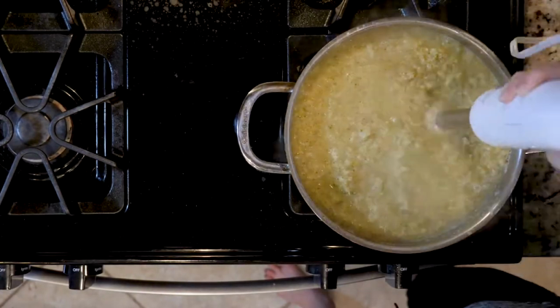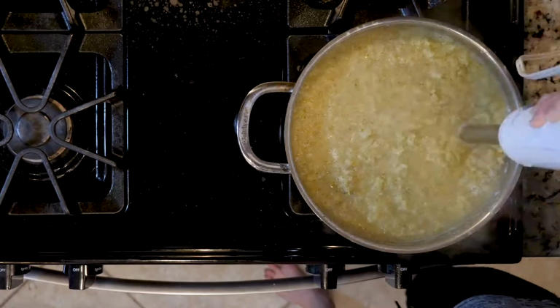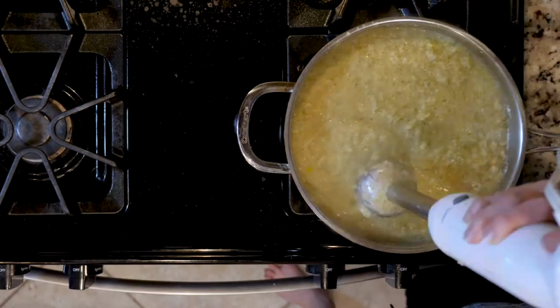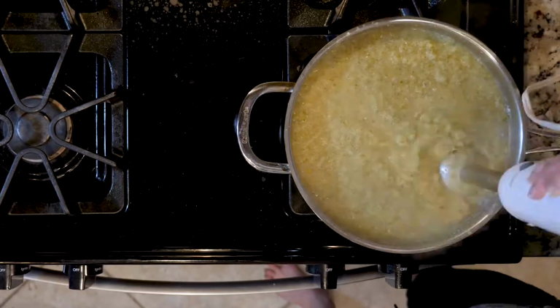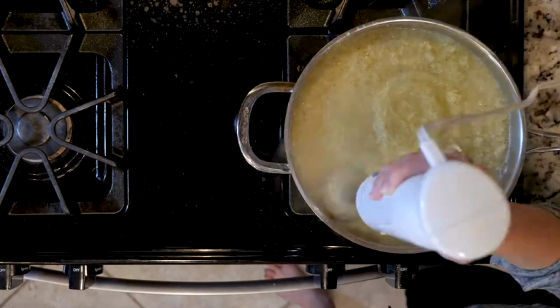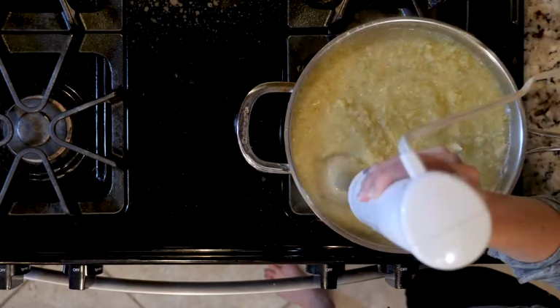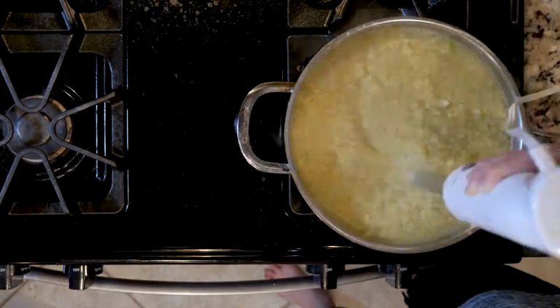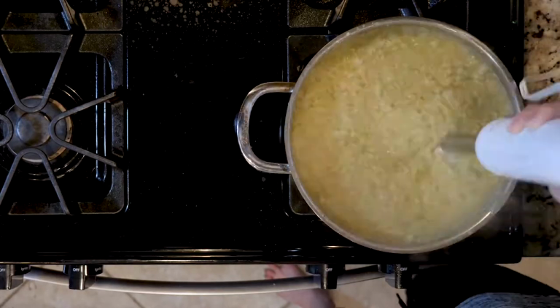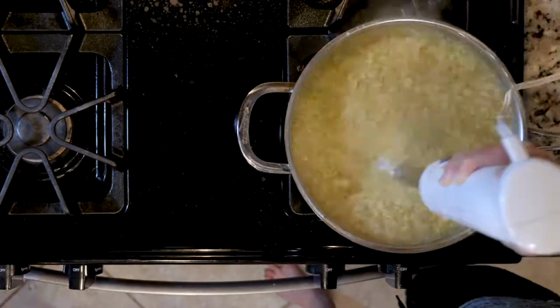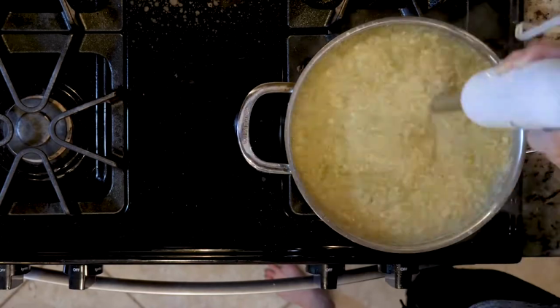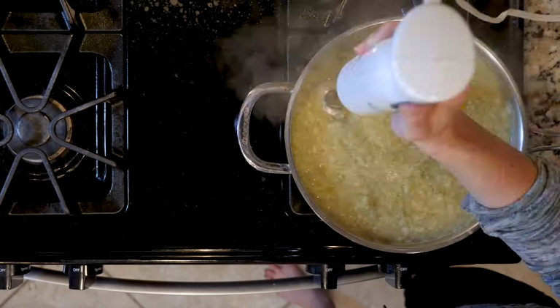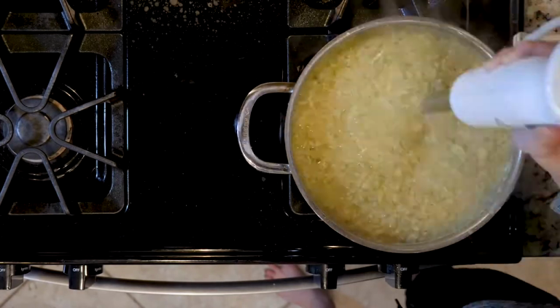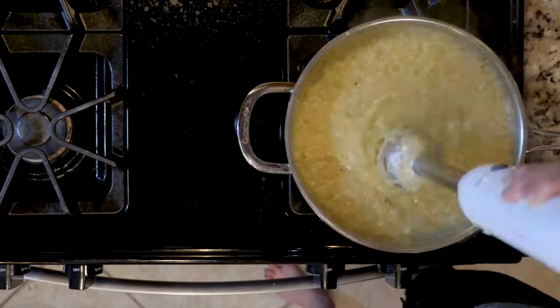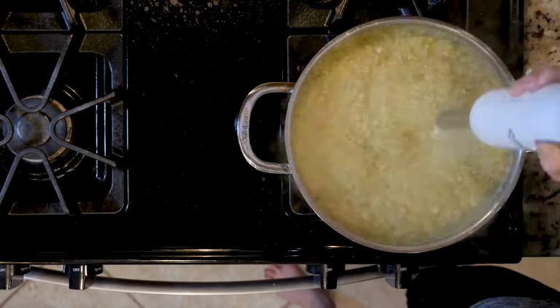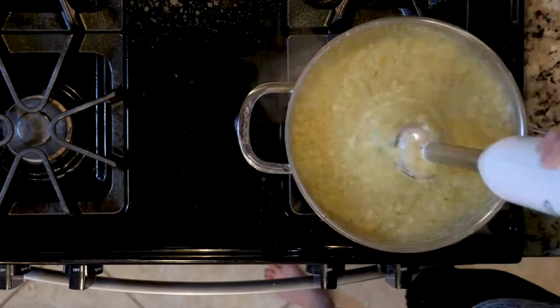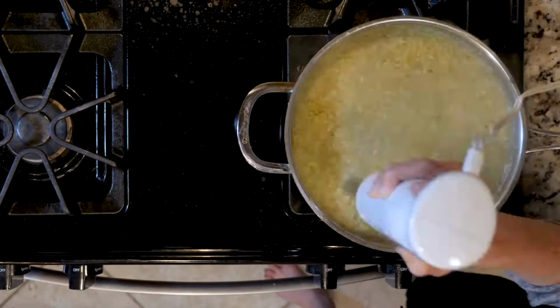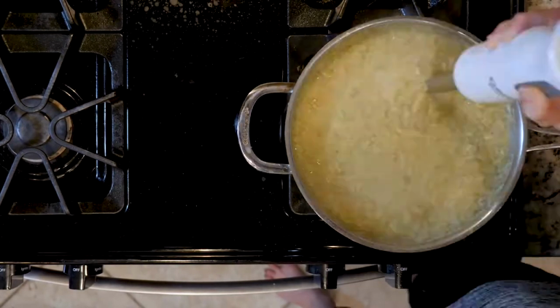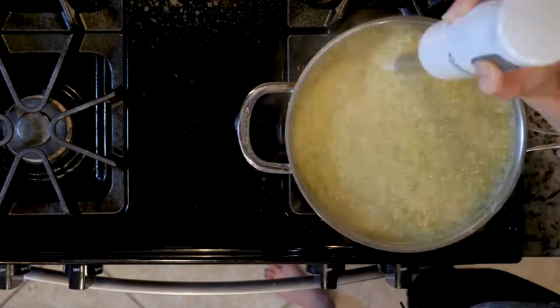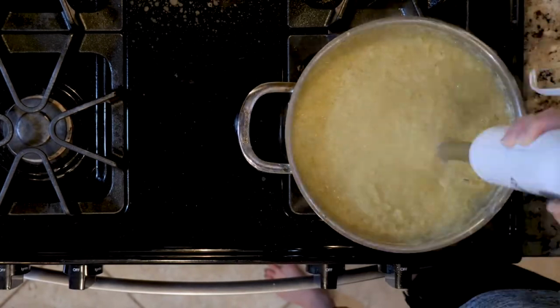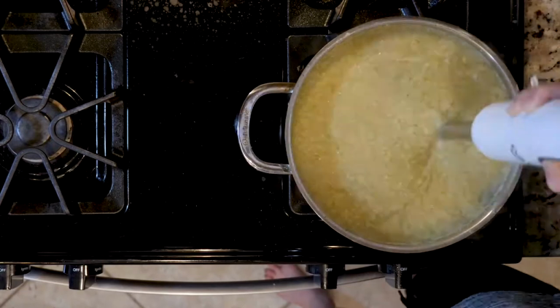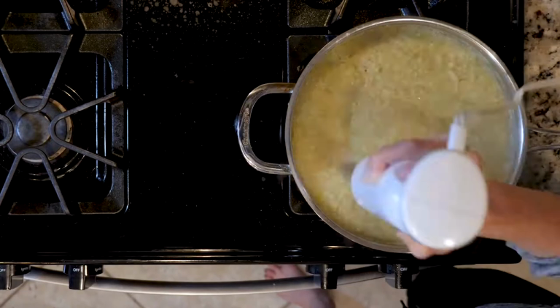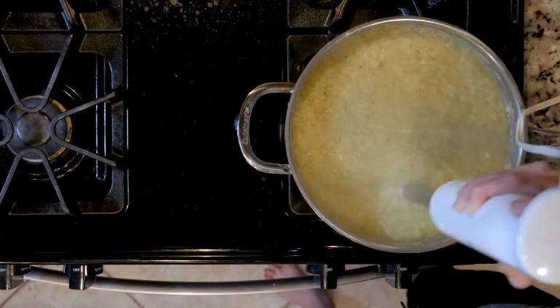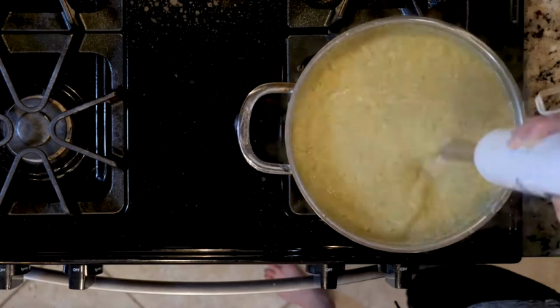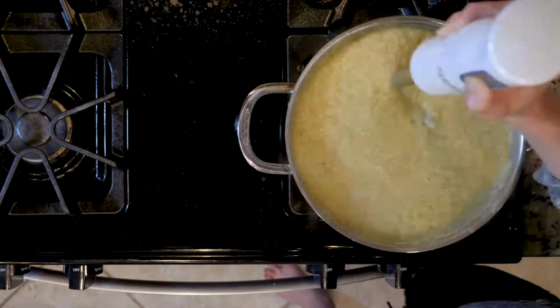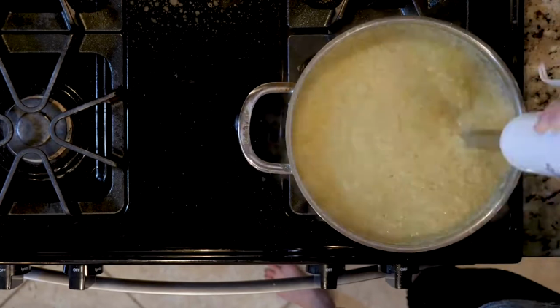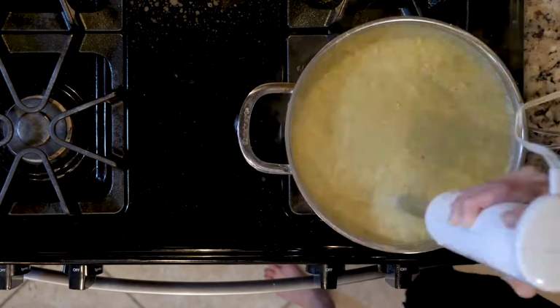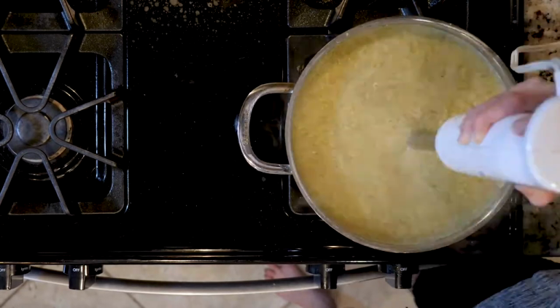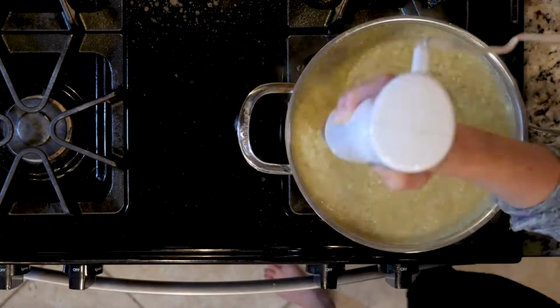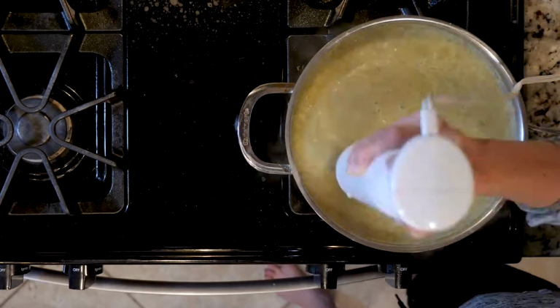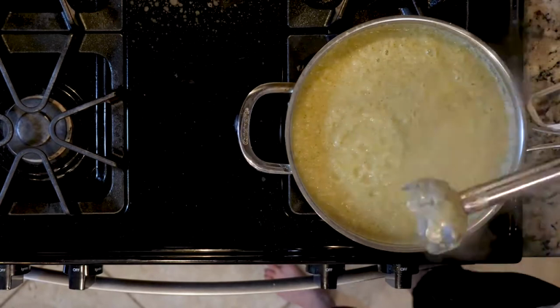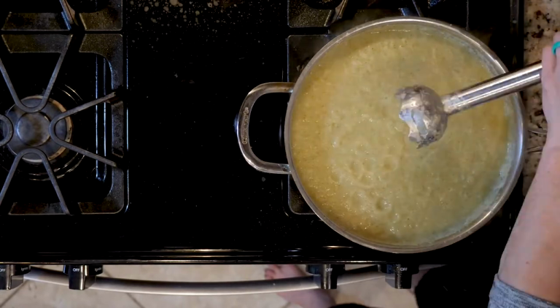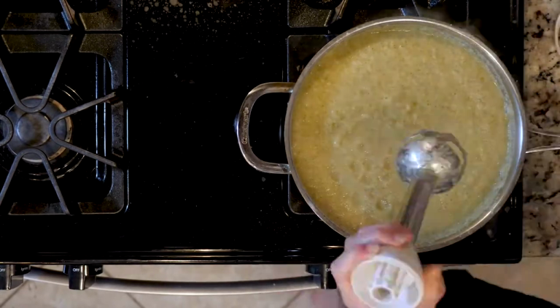Once done, turn off the heat. Use an immersion blender to blend everything together to a smooth consistency. Alternatively, you can use a food processor and work in batches.